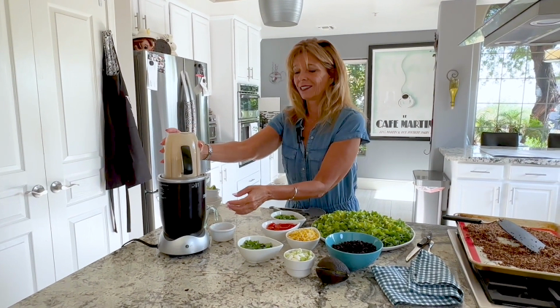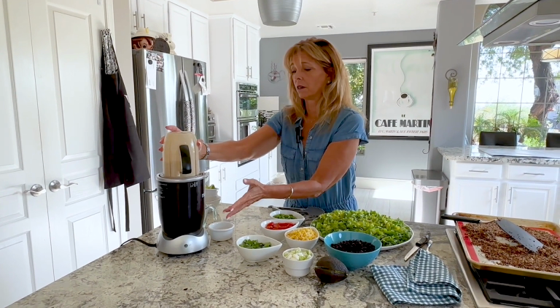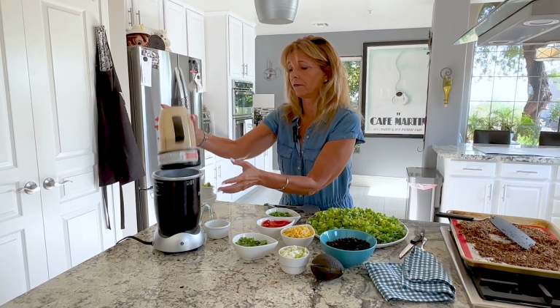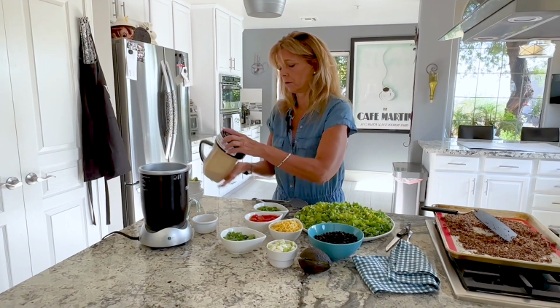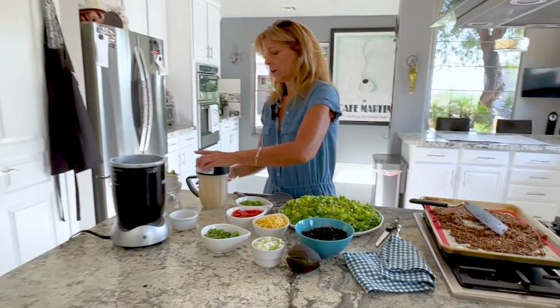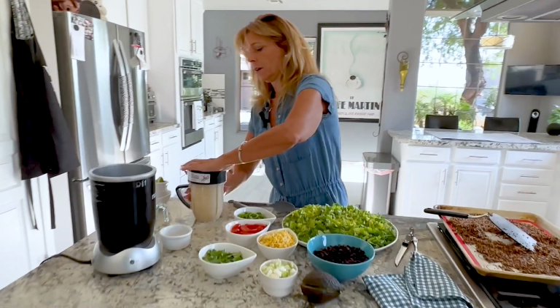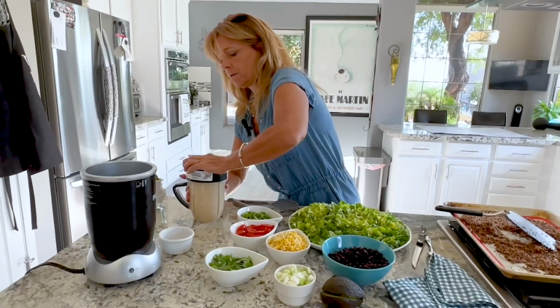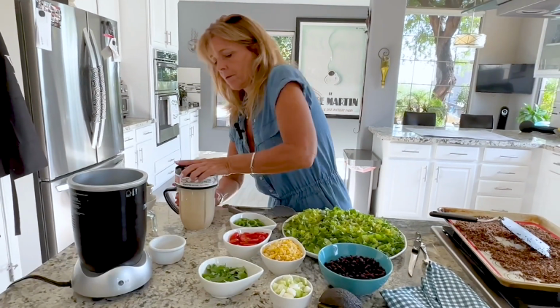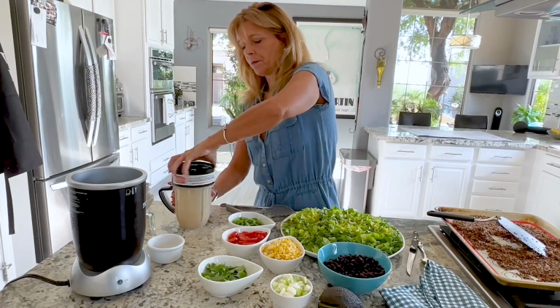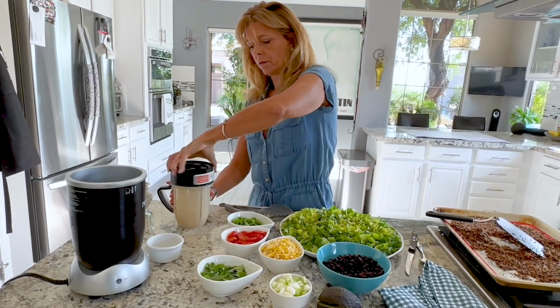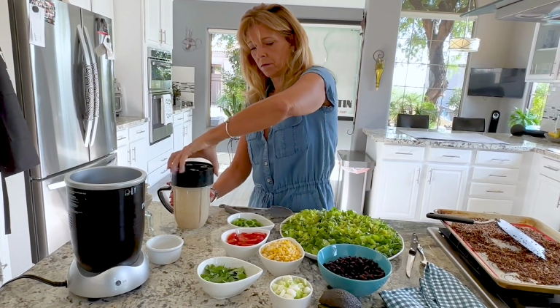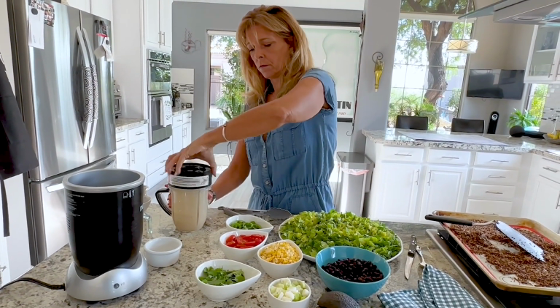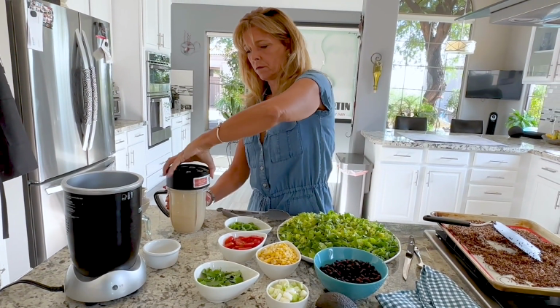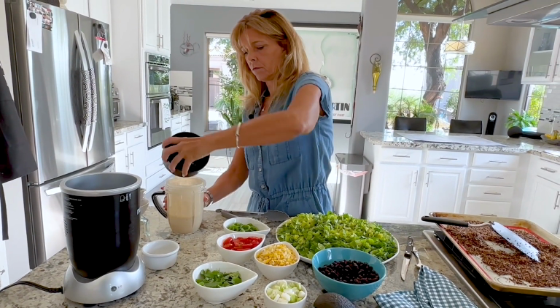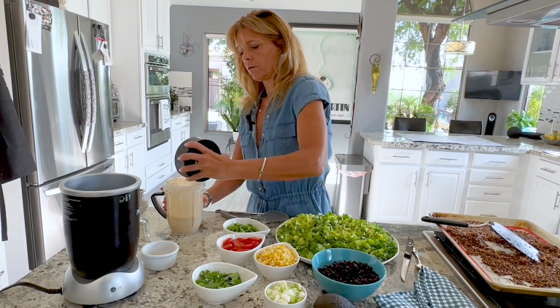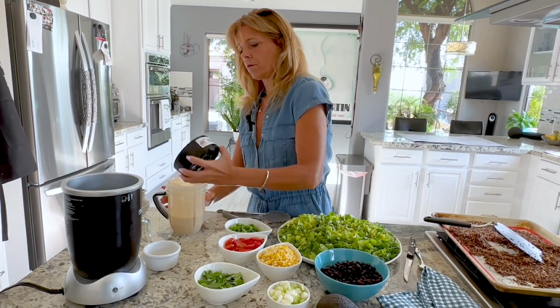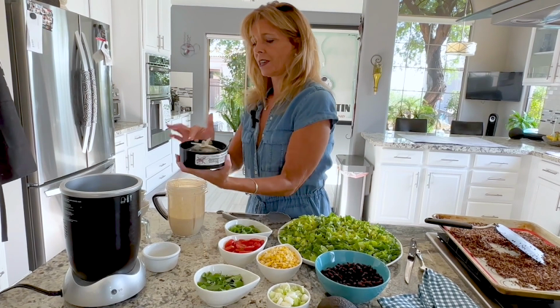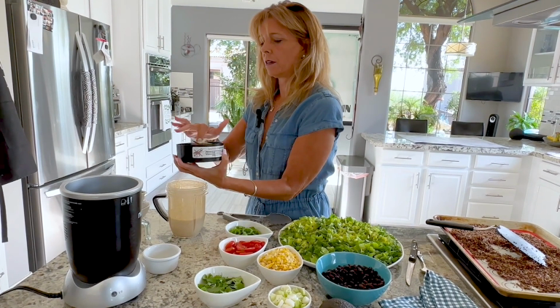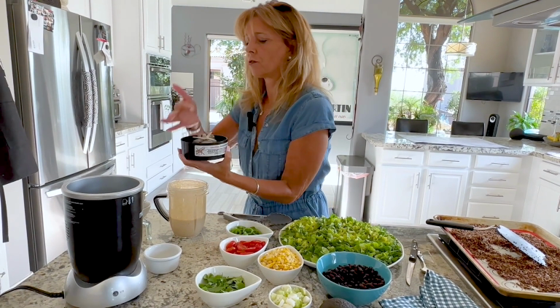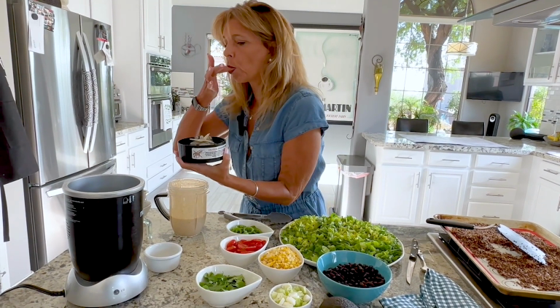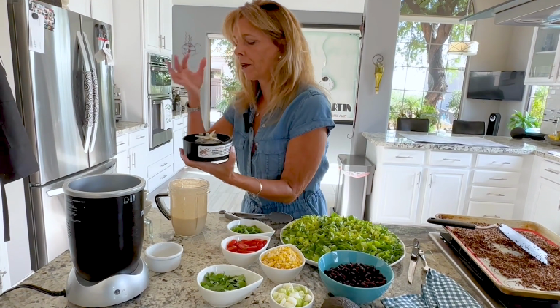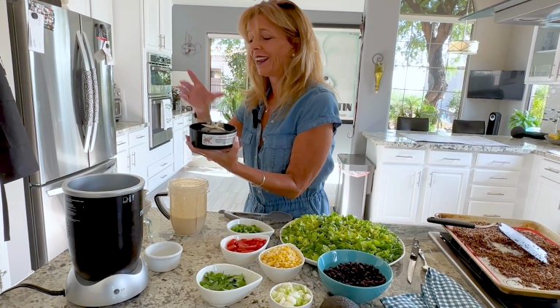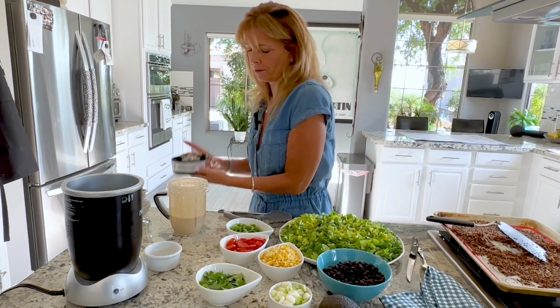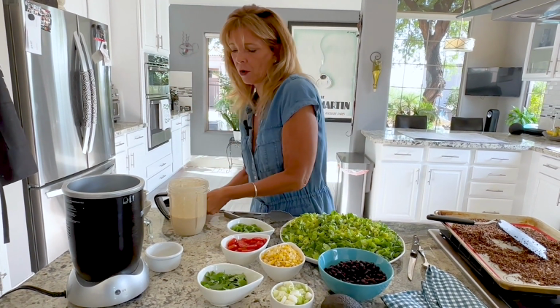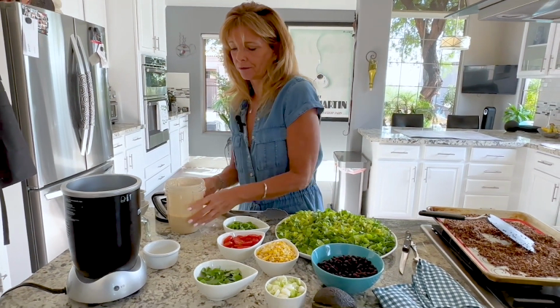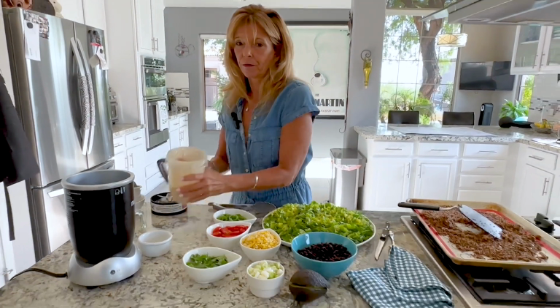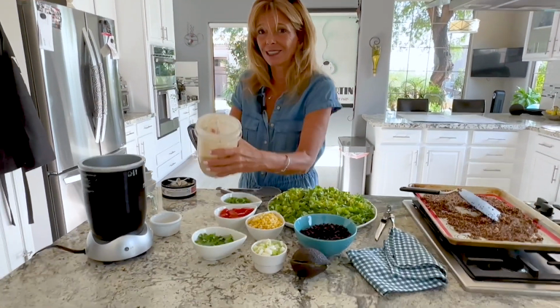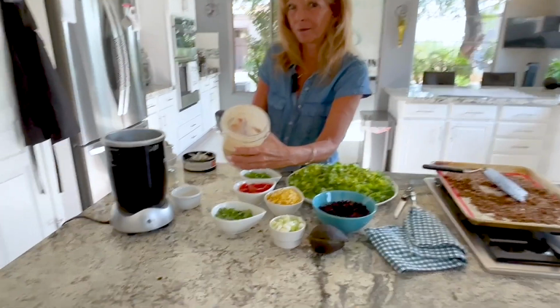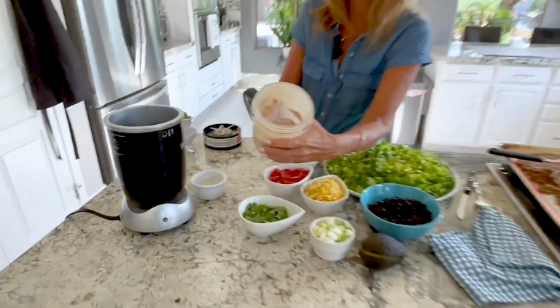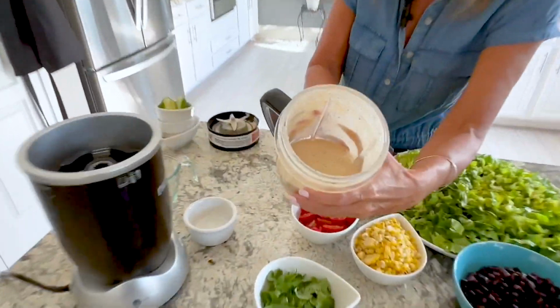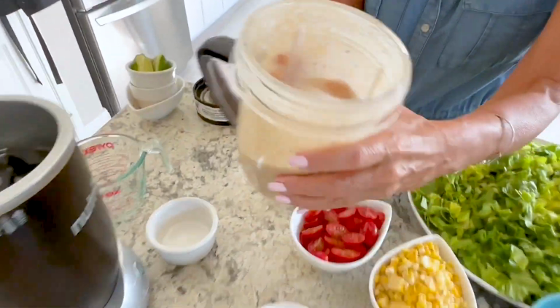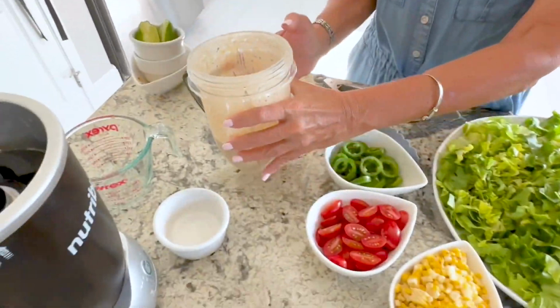That's it, that's all you have to do. You just got to taste it, make sure it's right. It is.